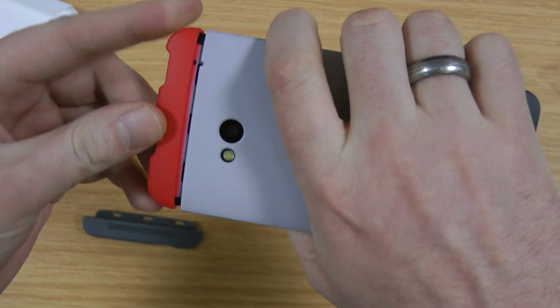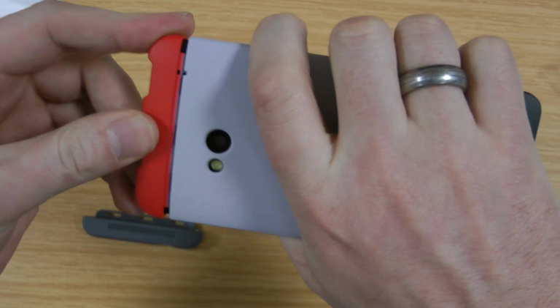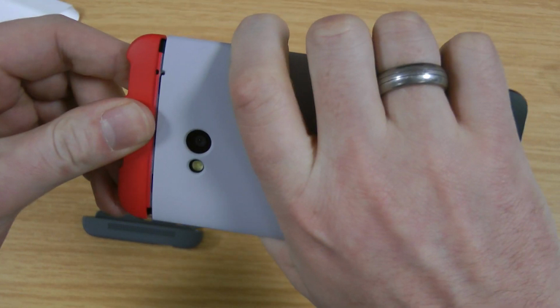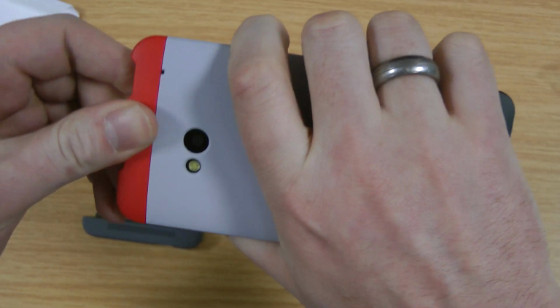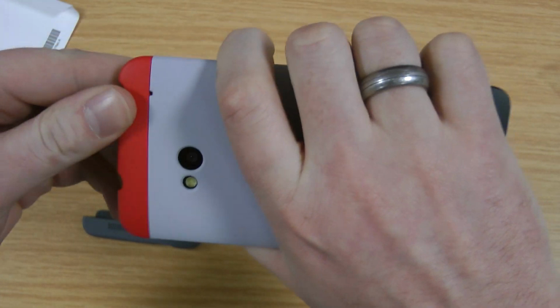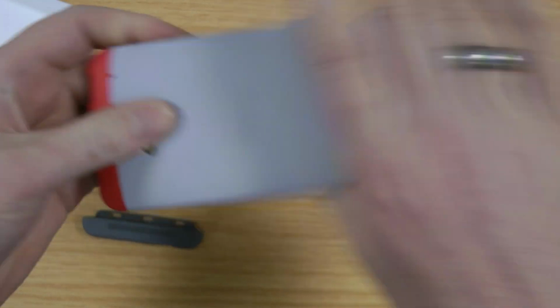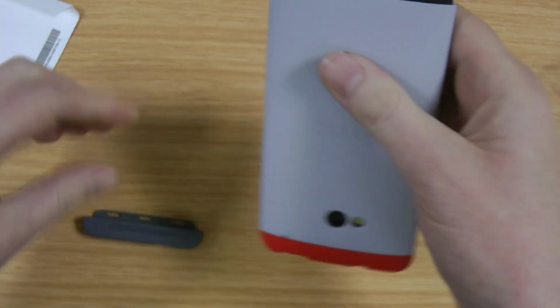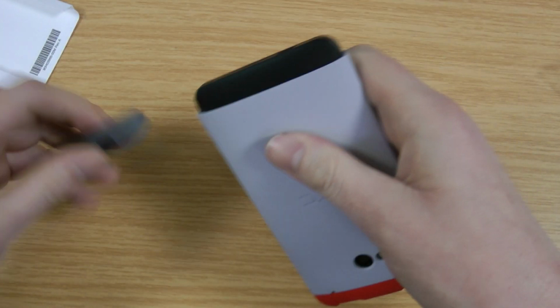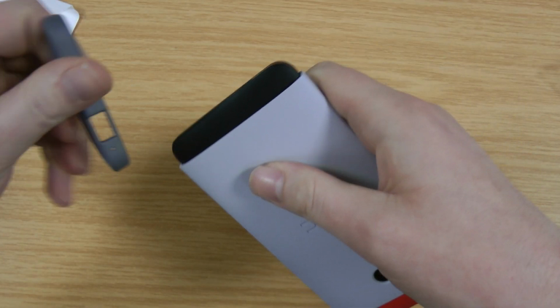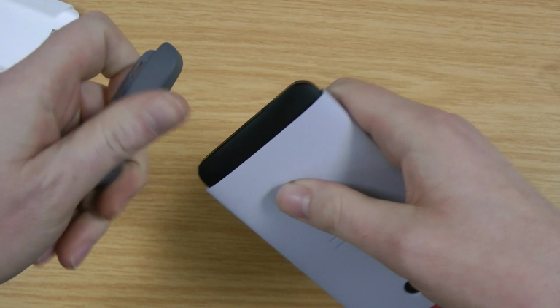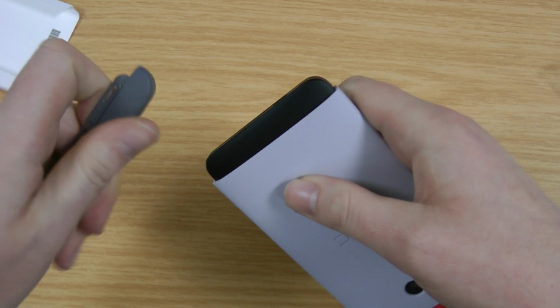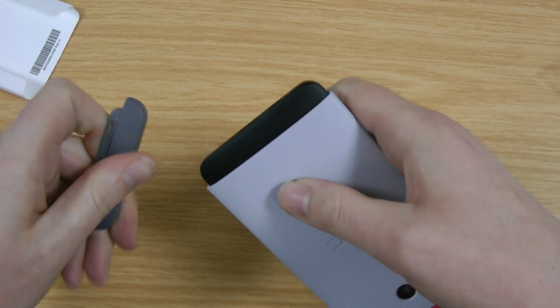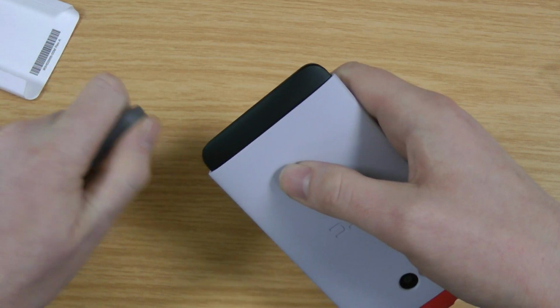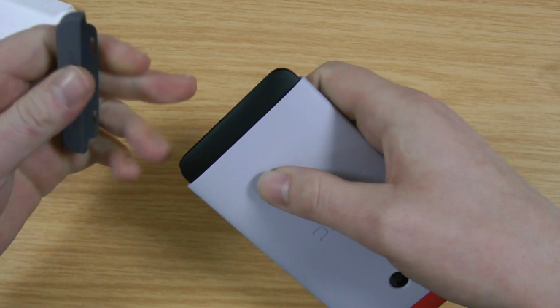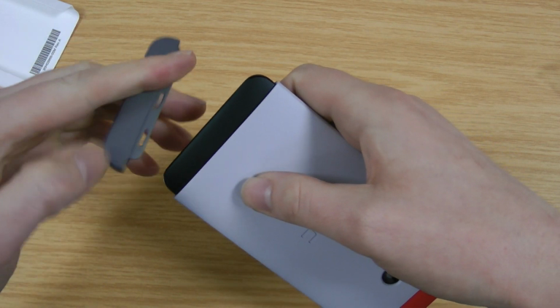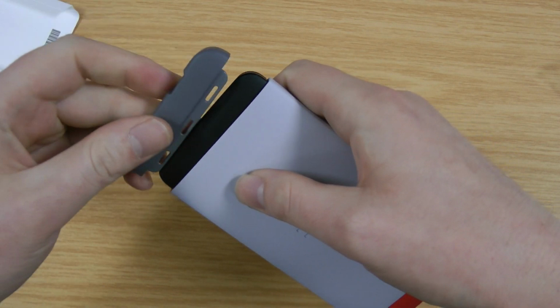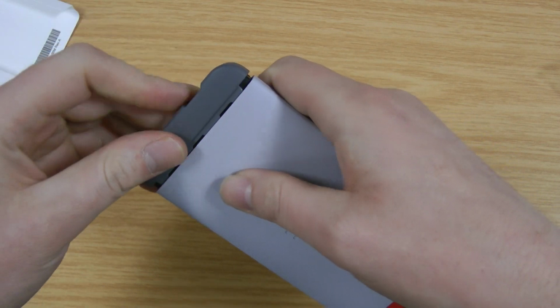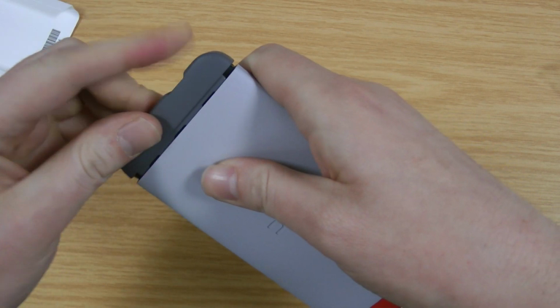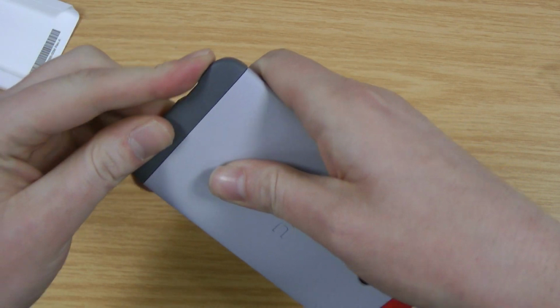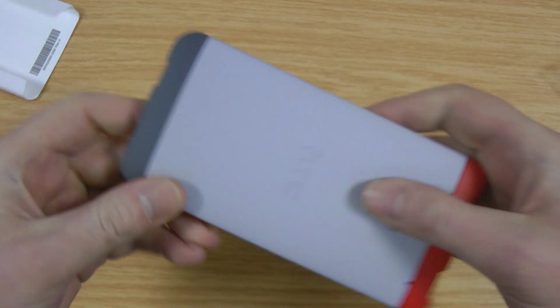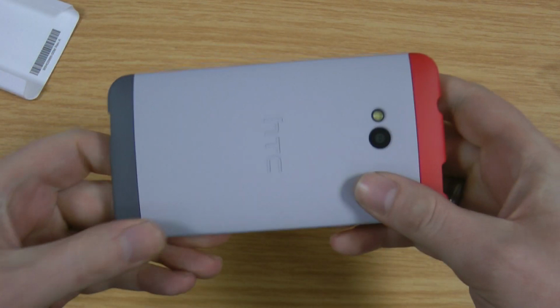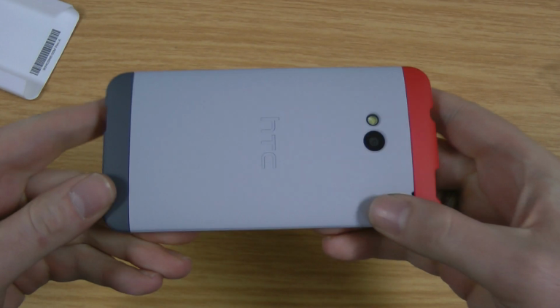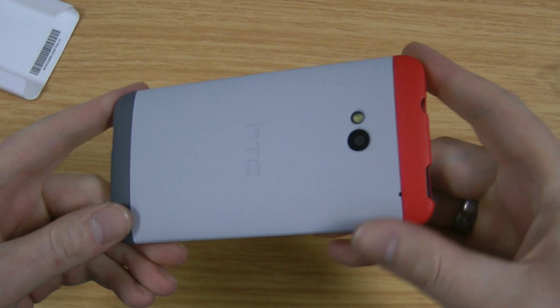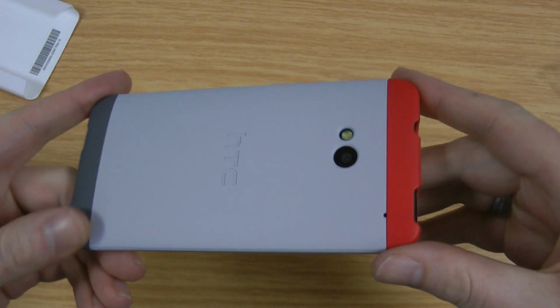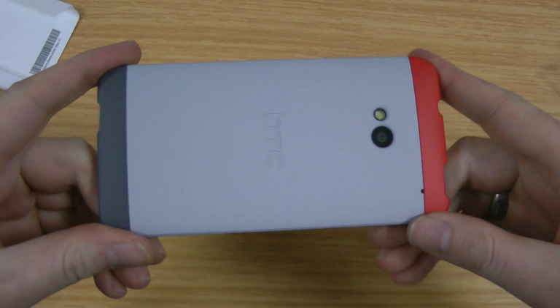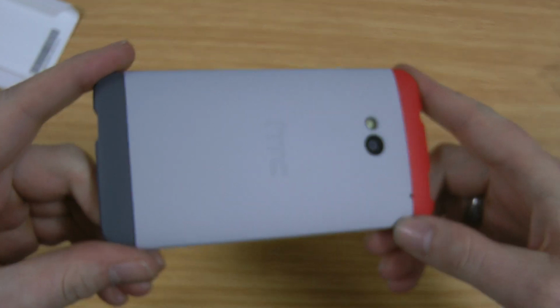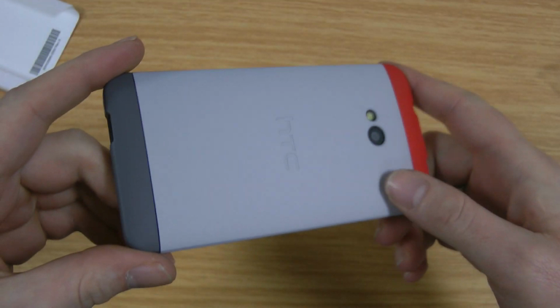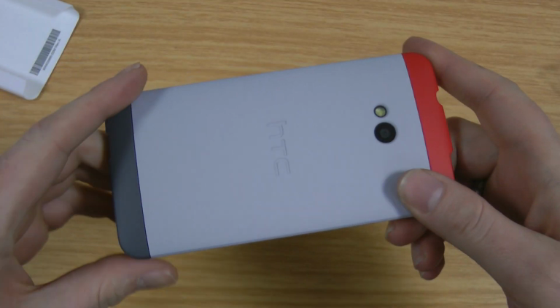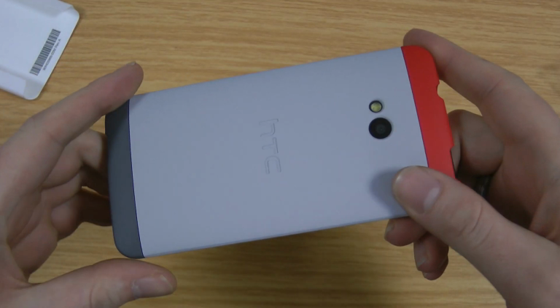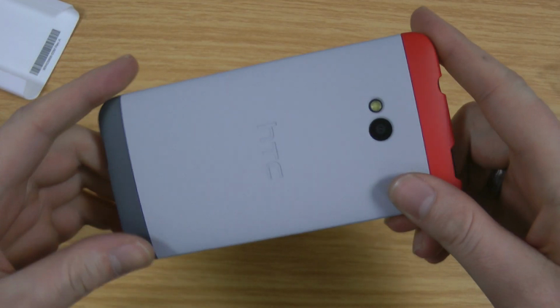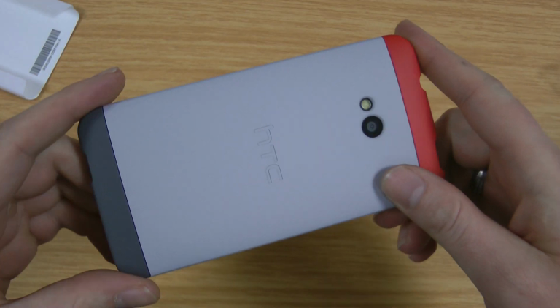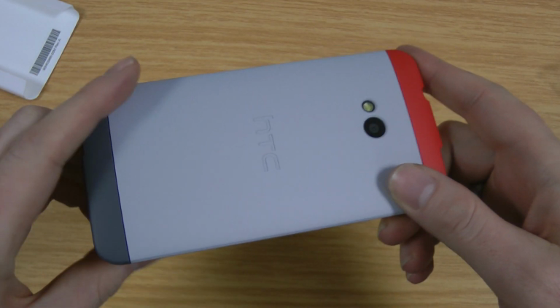And then you can take this and it clips on over the top — I'll just show you it locking on here. It locks on like that, then you've got the bottom piece as well. On previous HTC models they've actually done different colours for the top and the bottom so you can actually customise them. Nothing seems to have come to fruition yet for the HTC One but I'm sure they will.